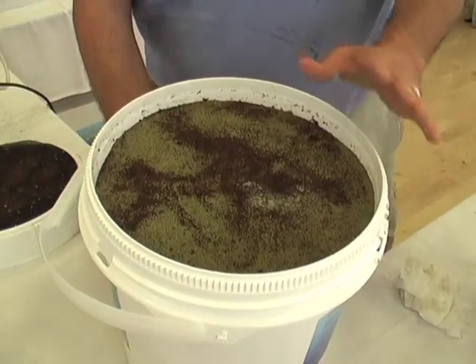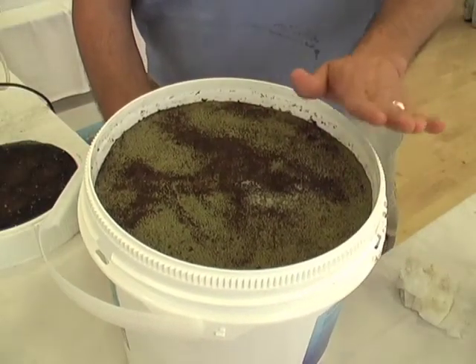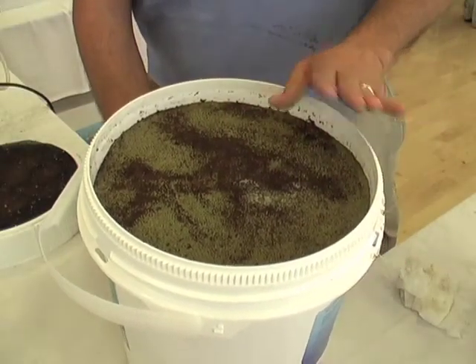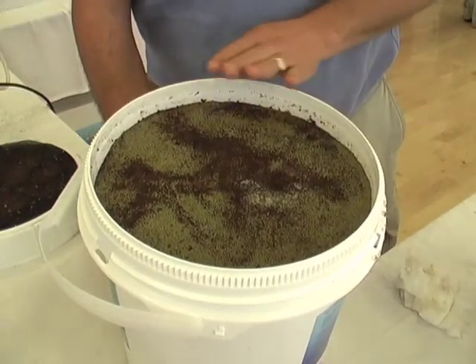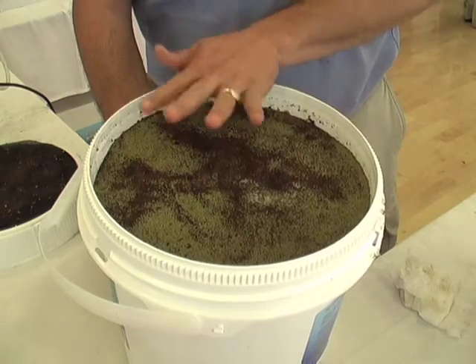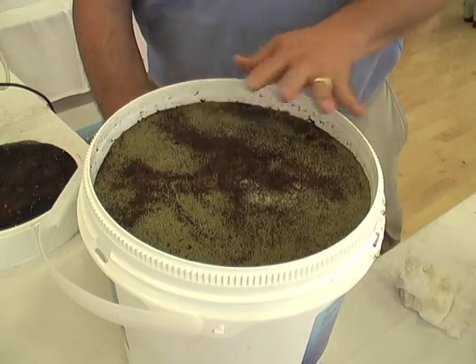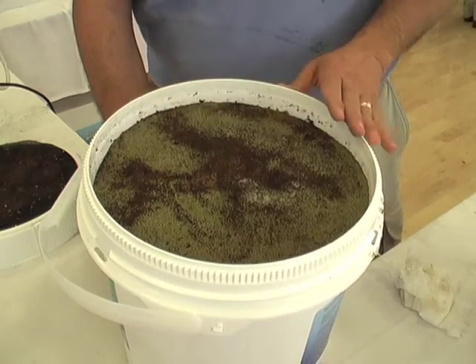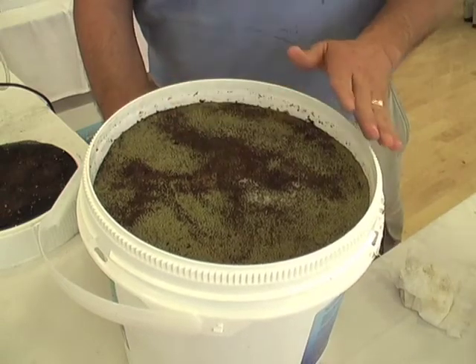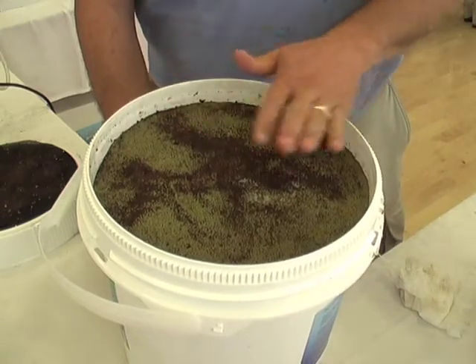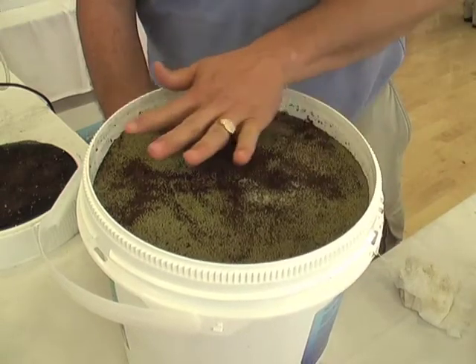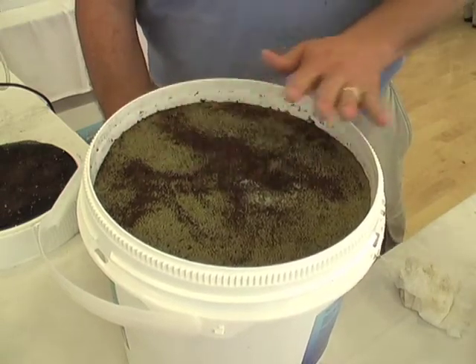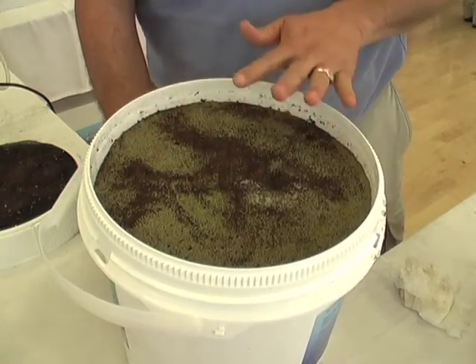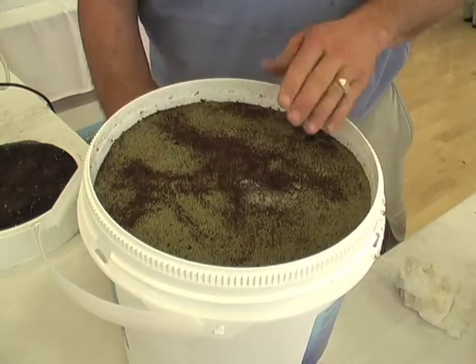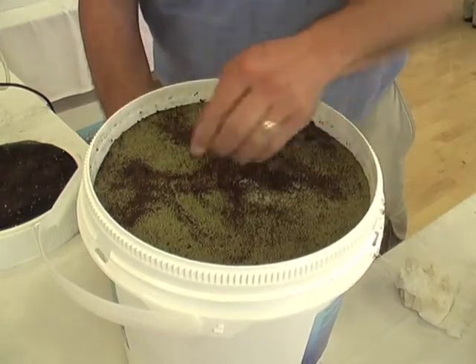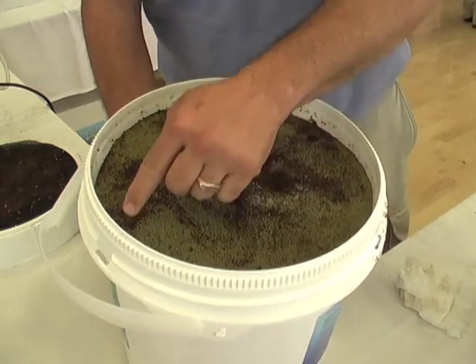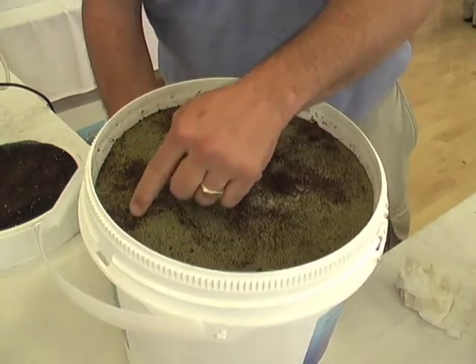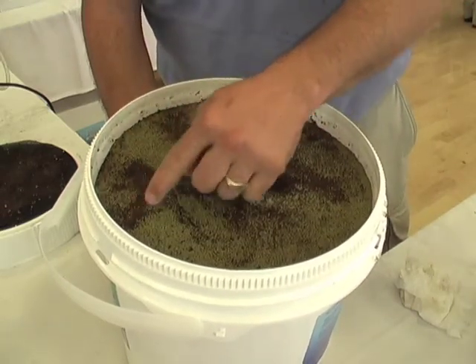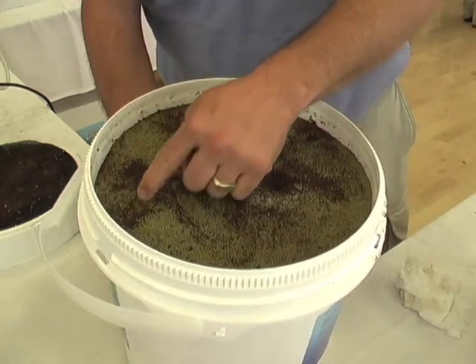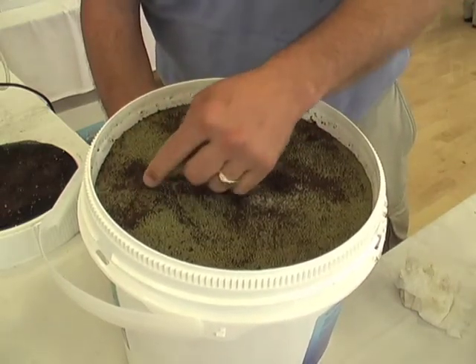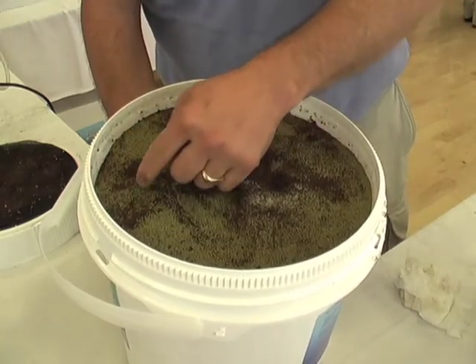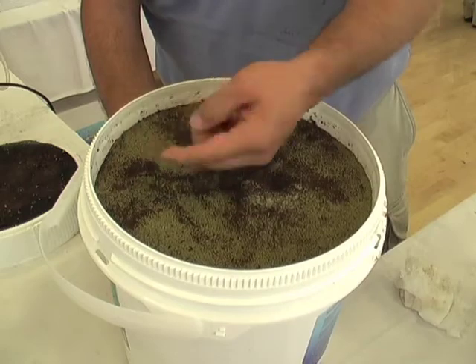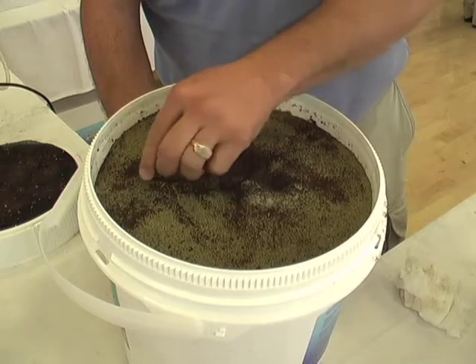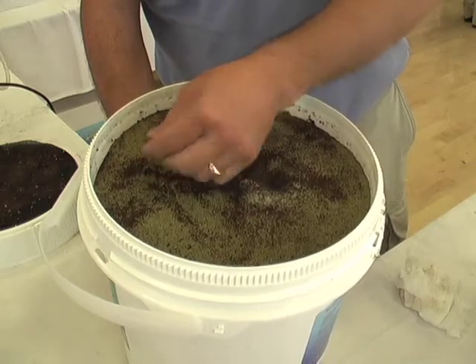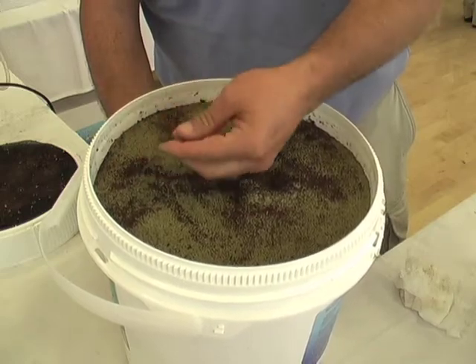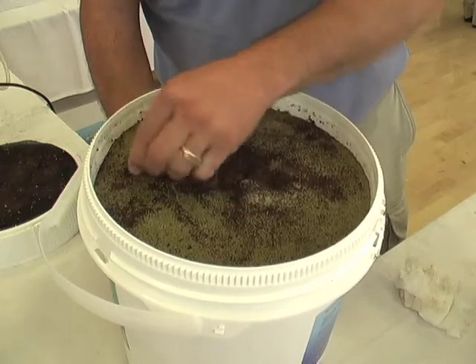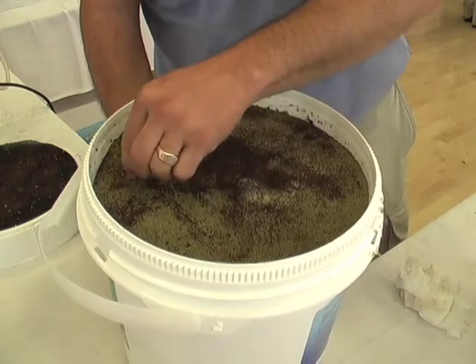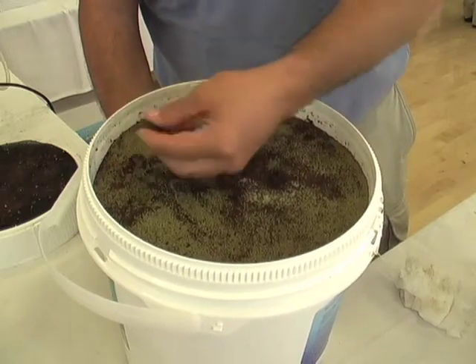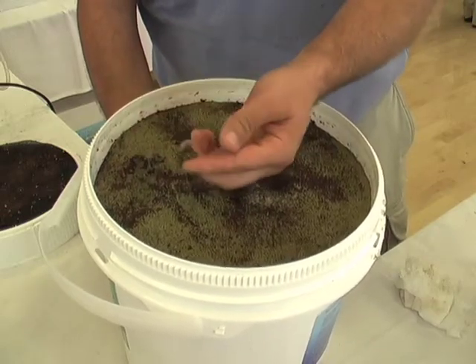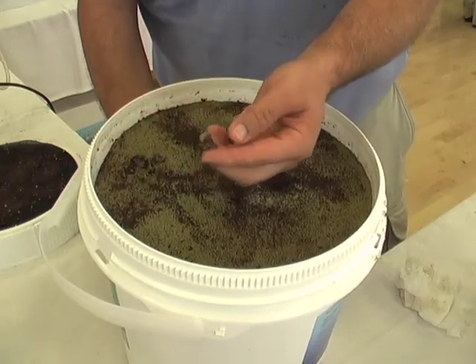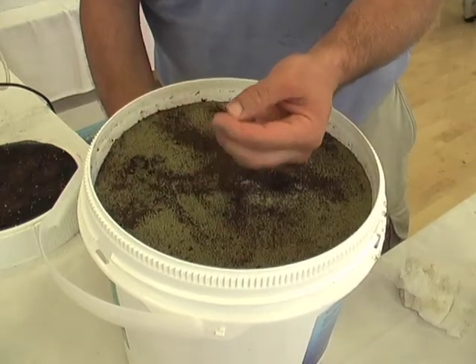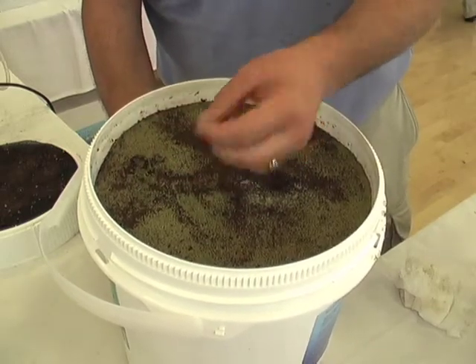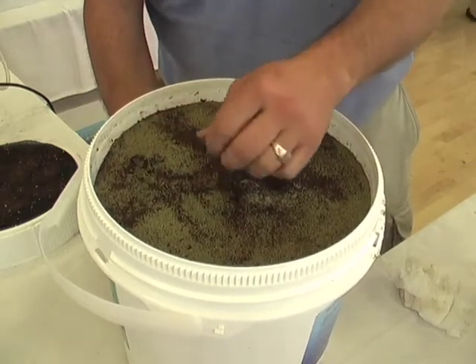Over time, when you run that type of water, it'll actually build a layer over the top. And you can just scrape it — it actually creates a layer that peels right off. So you can see how it gums up and peels off.